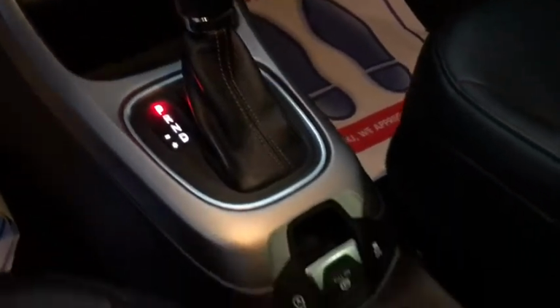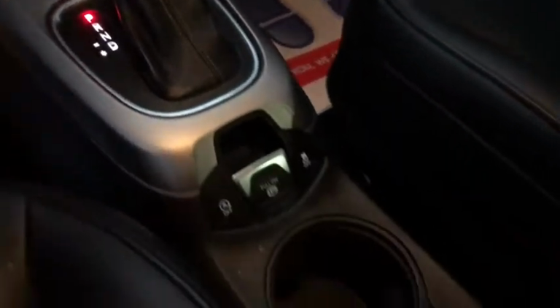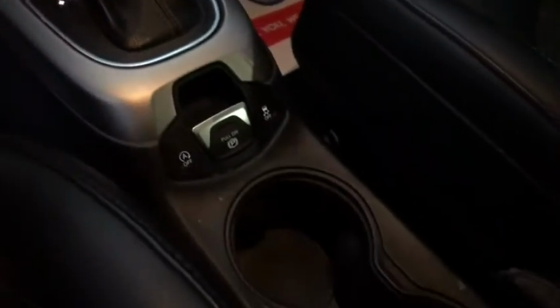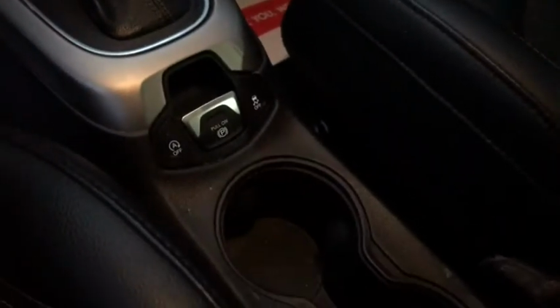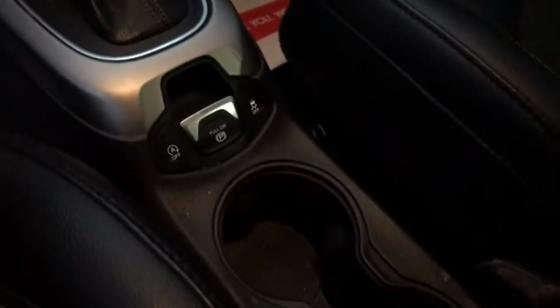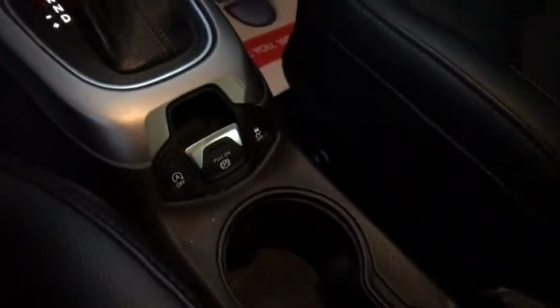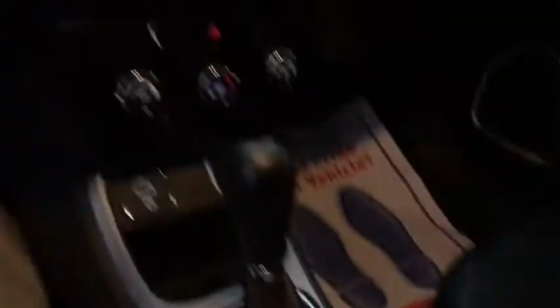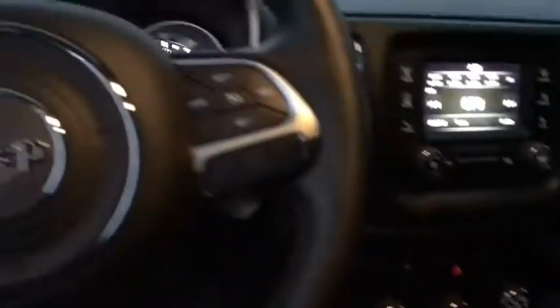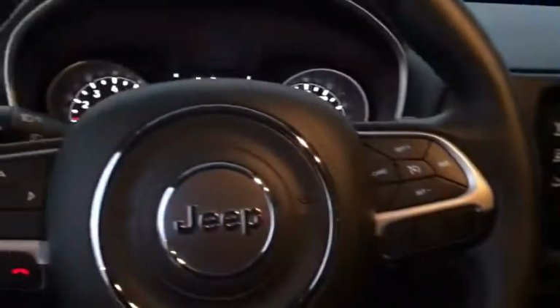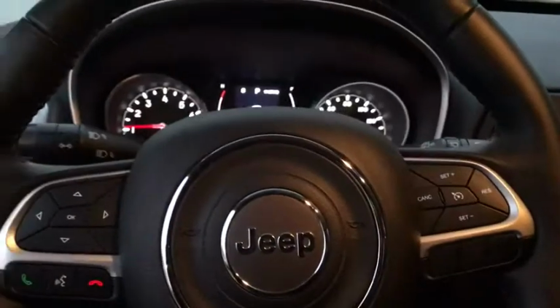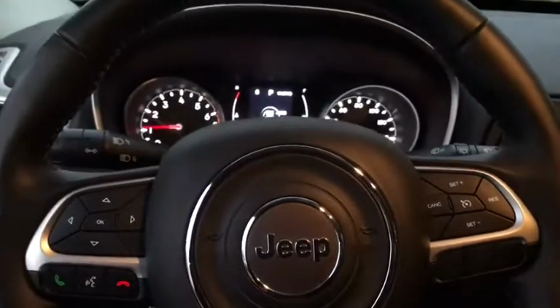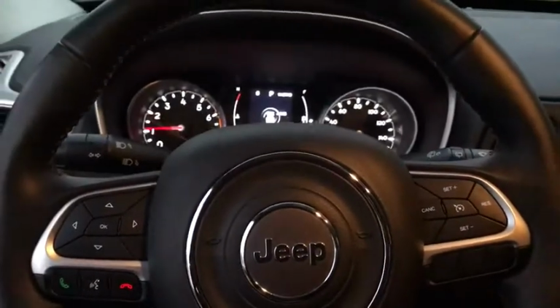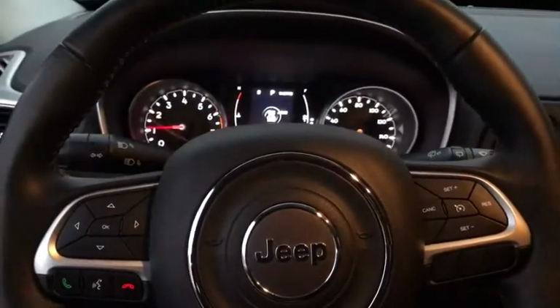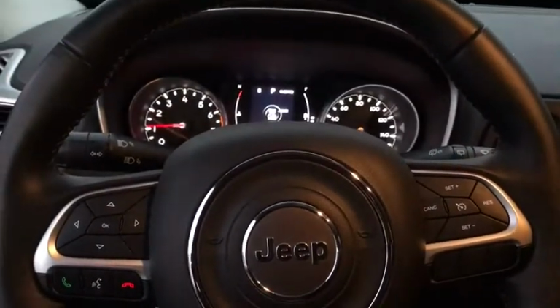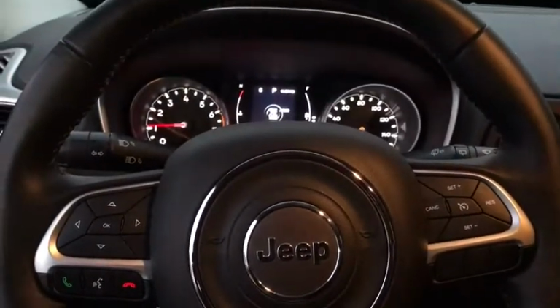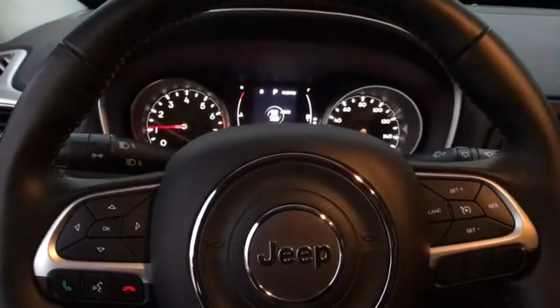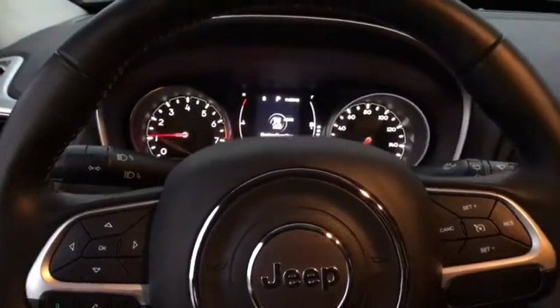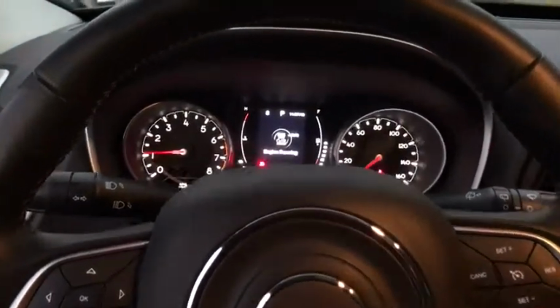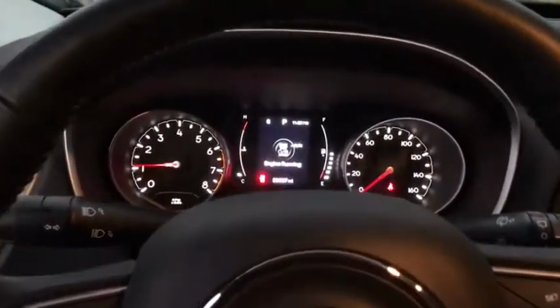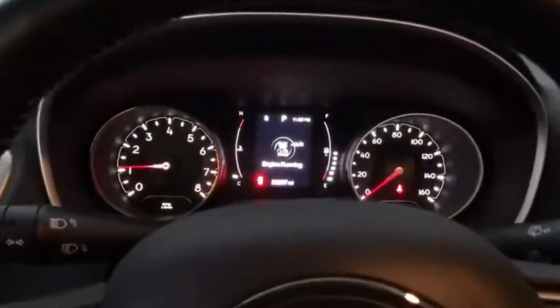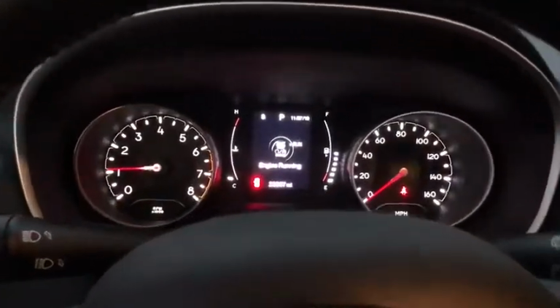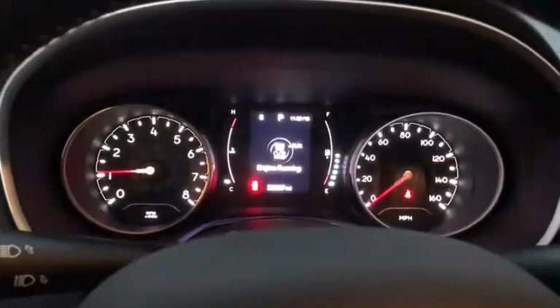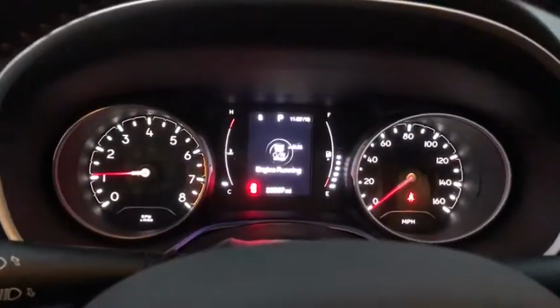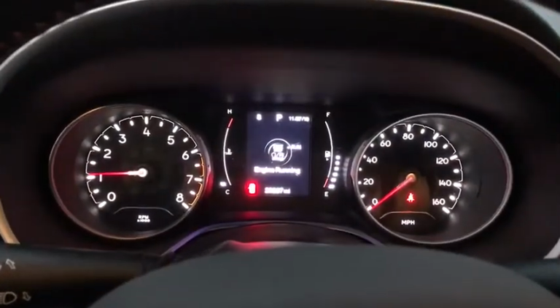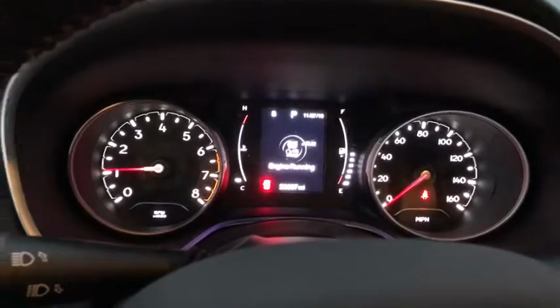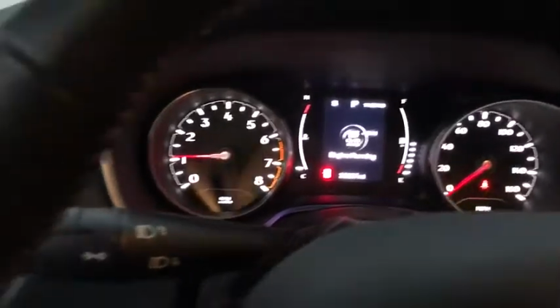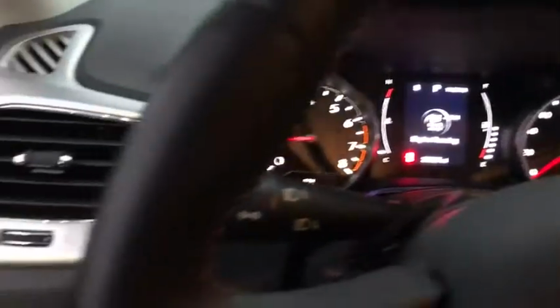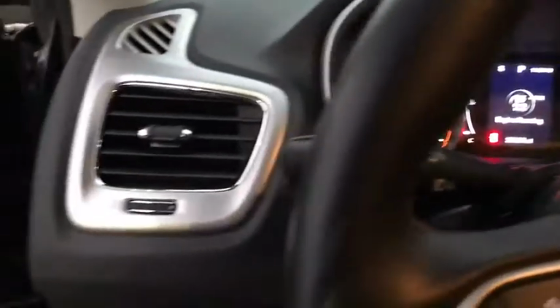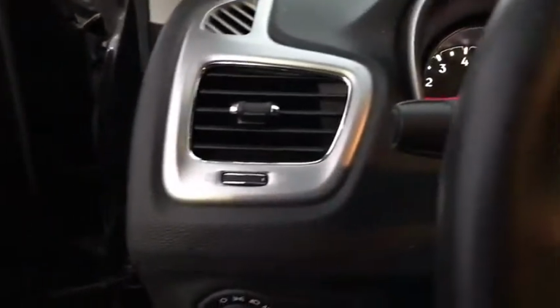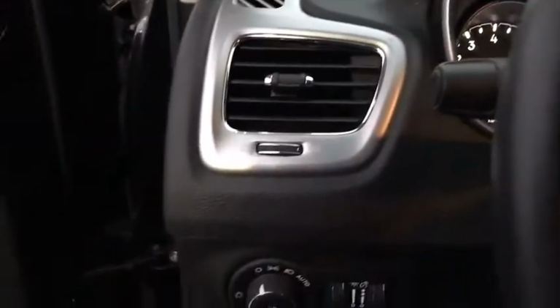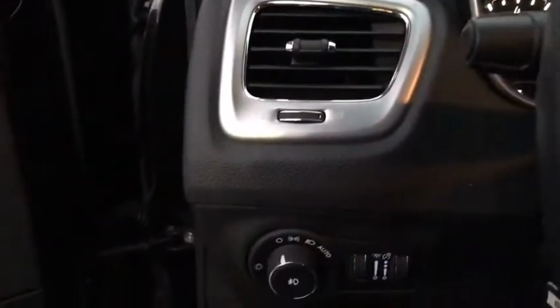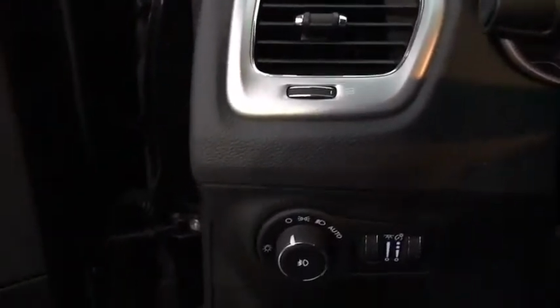Anti-lock braking system. Steering wheel audio controls. Keyless entry. Traction control. Stability control. Bluetooth. Leather wrapped steering wheel. Adjustable steering wheel. Power steering.